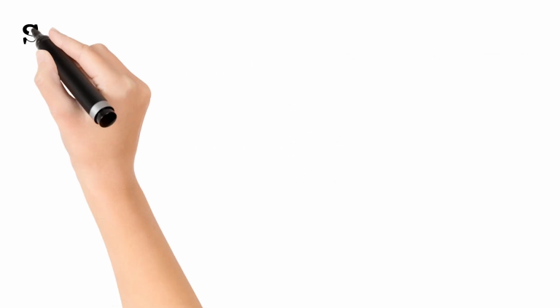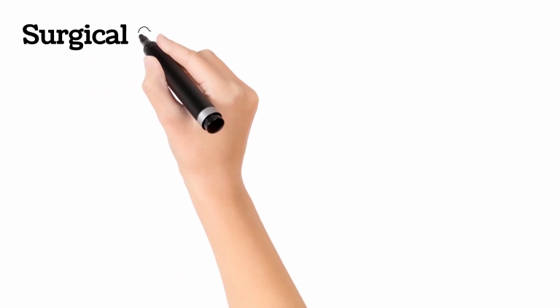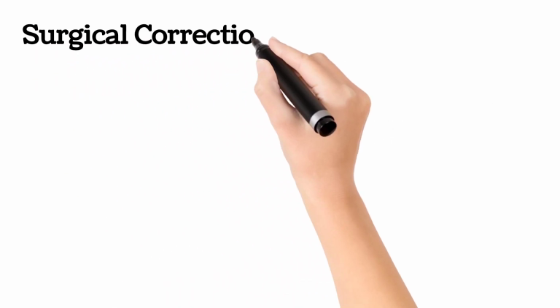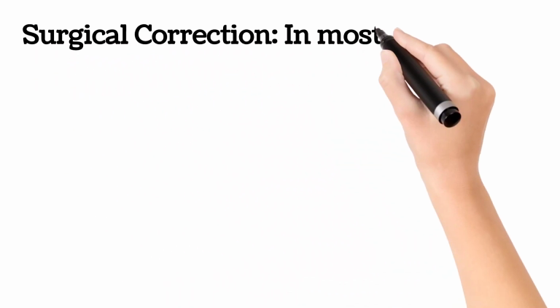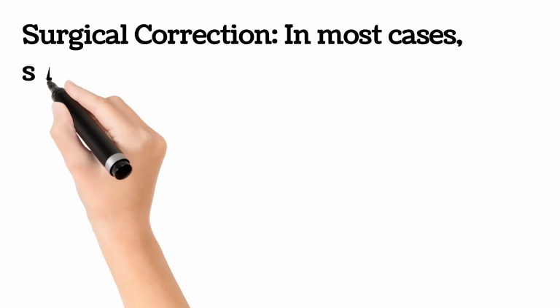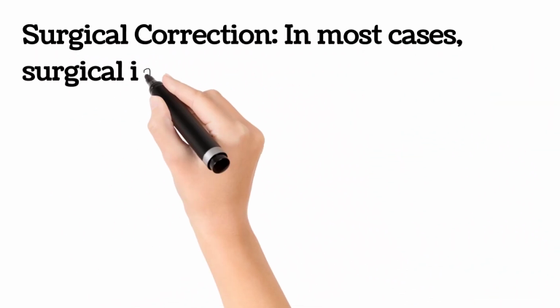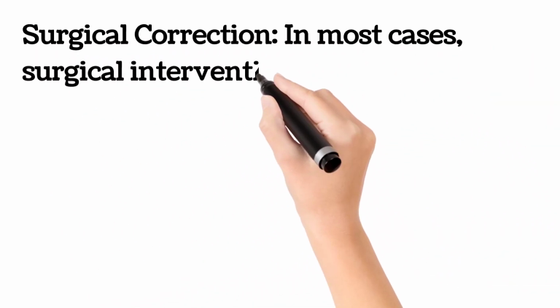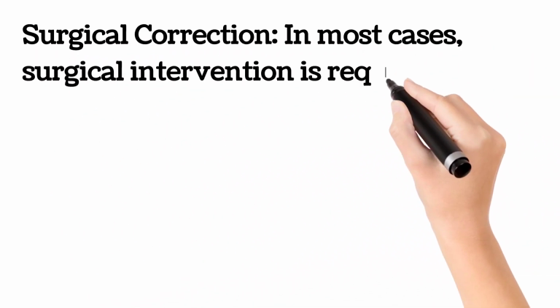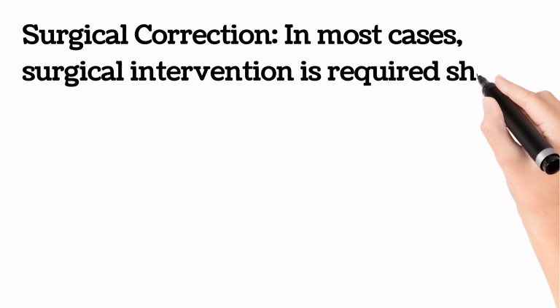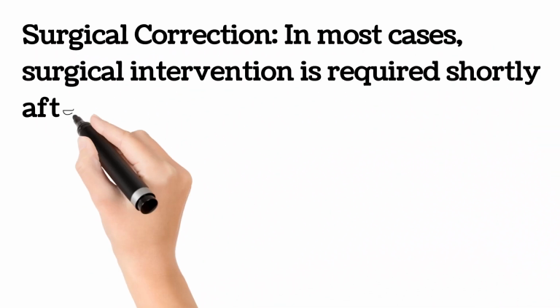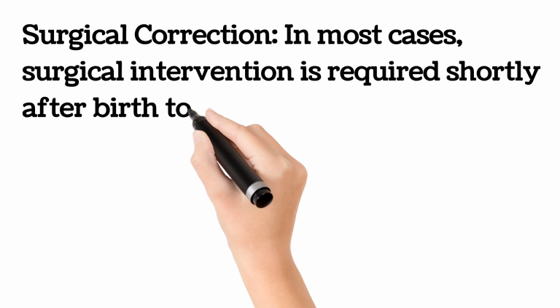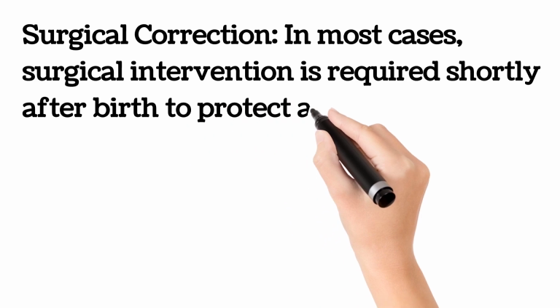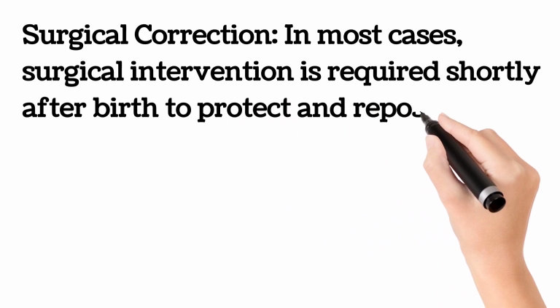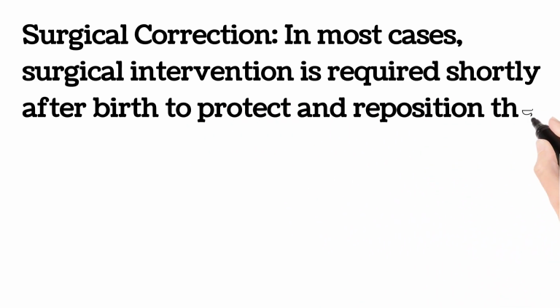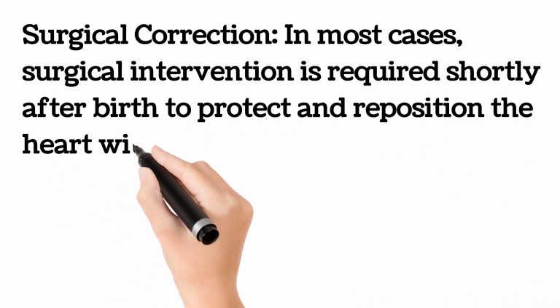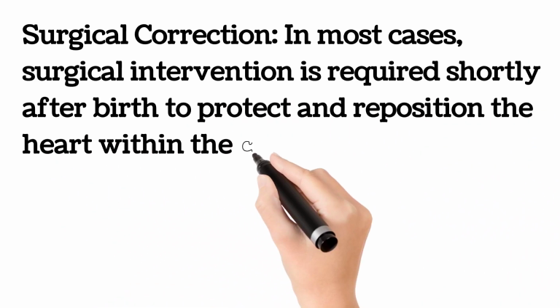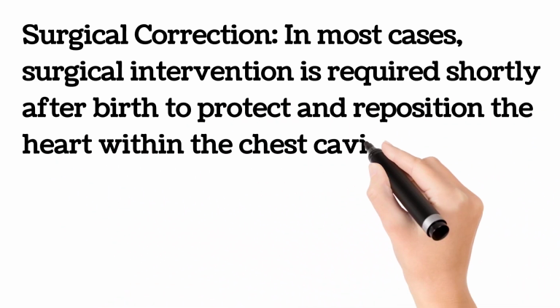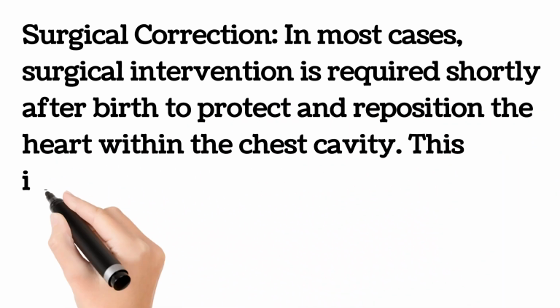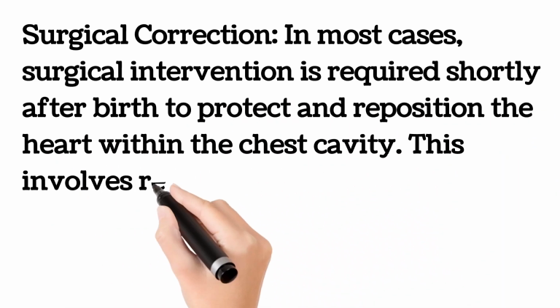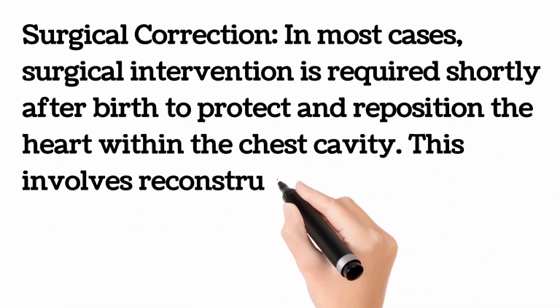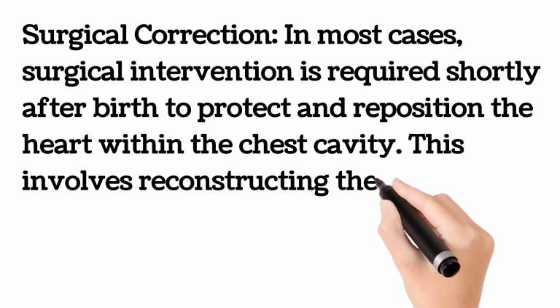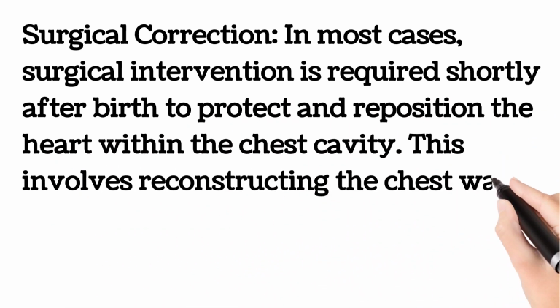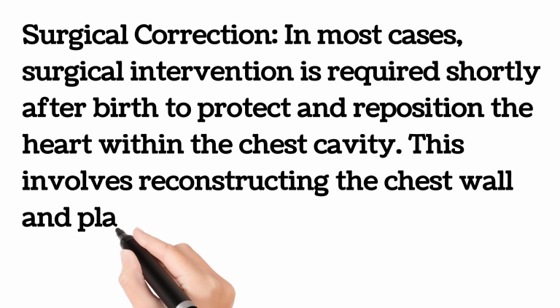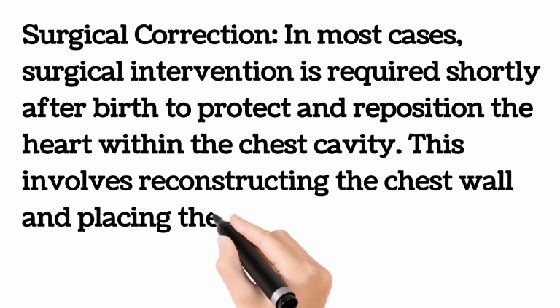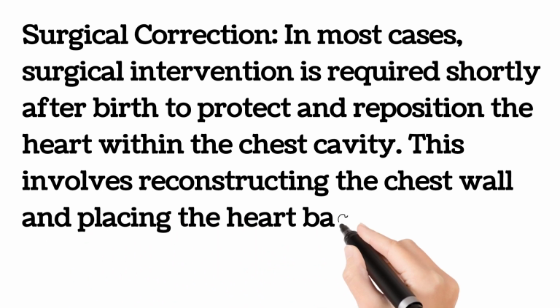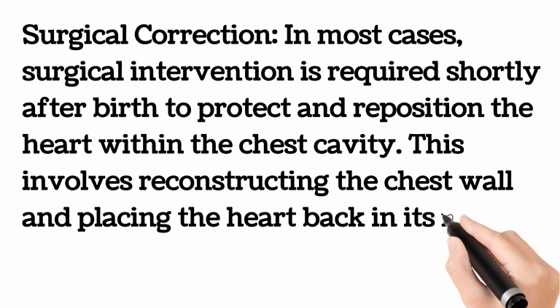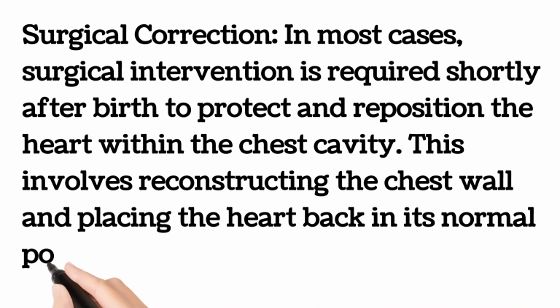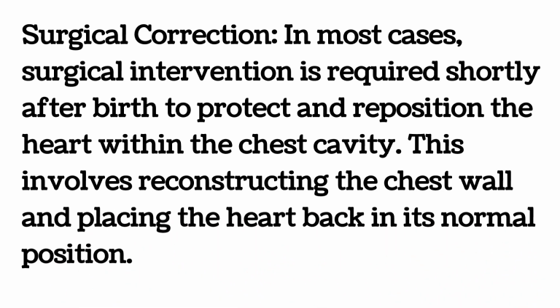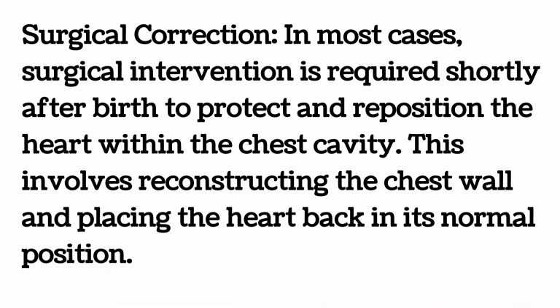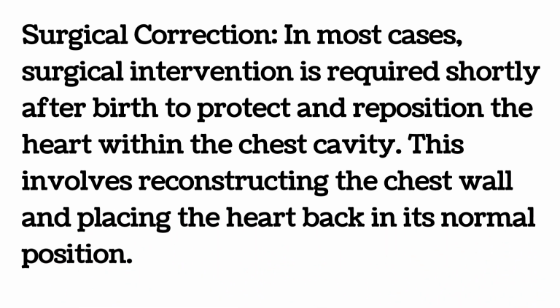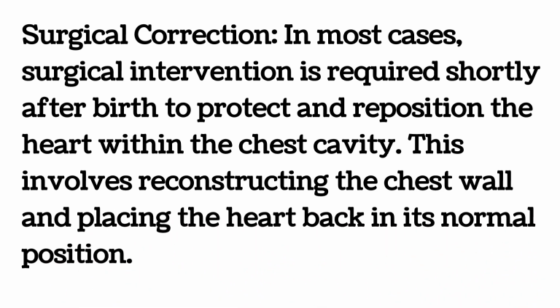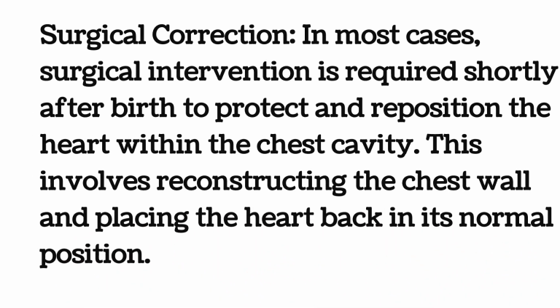In most cases, surgical intervention is required shortly after birth to protect and reposition the heart within the chest cavity. This involves reconstructing the chest wall and placing the heart back in its normal position.